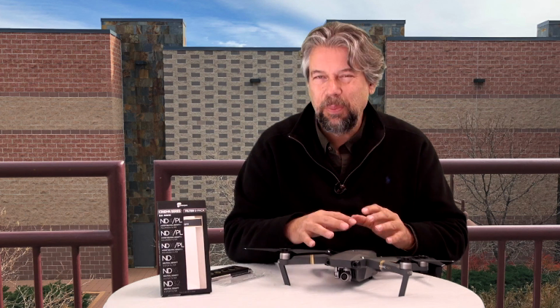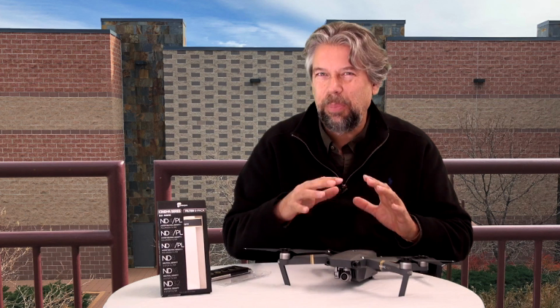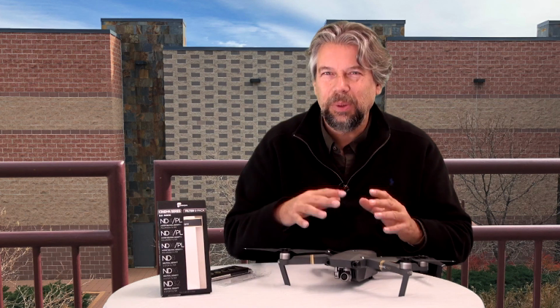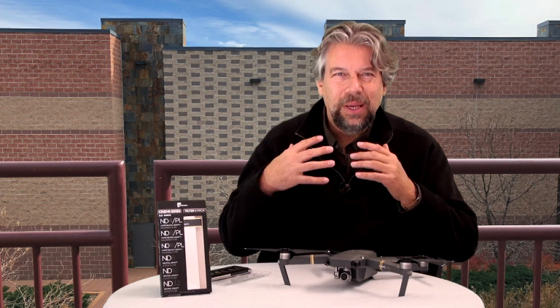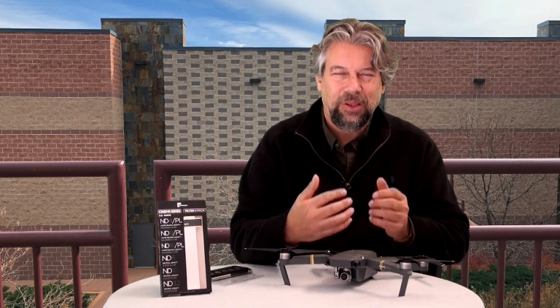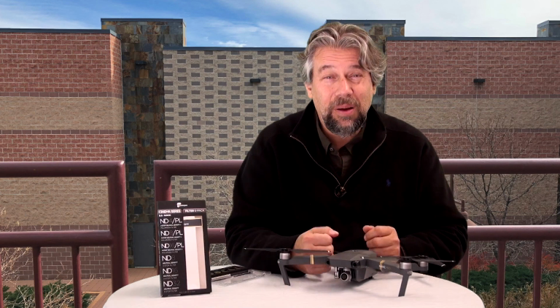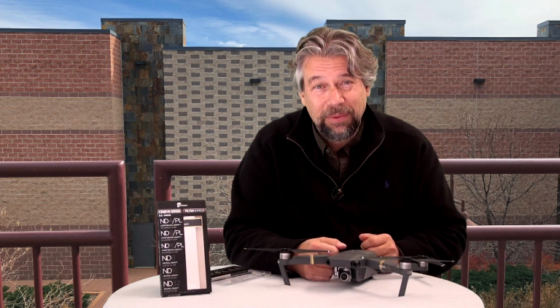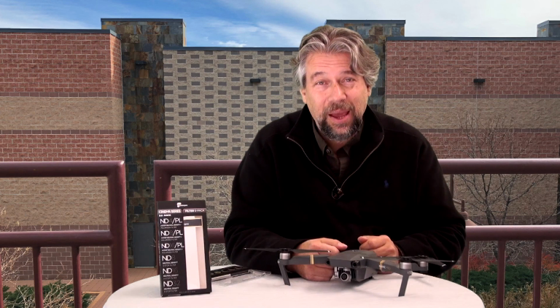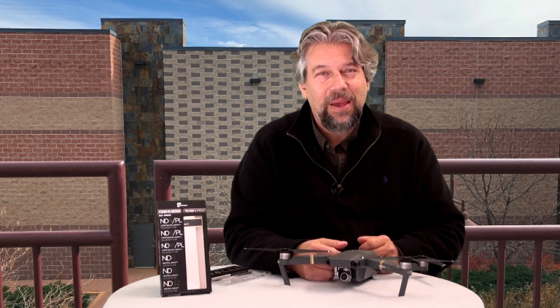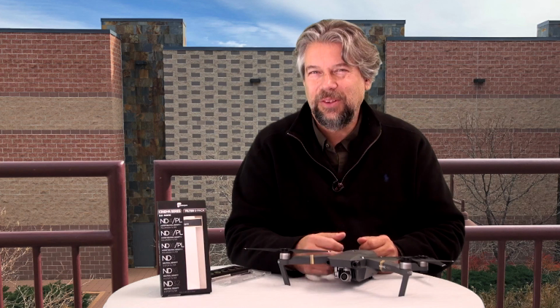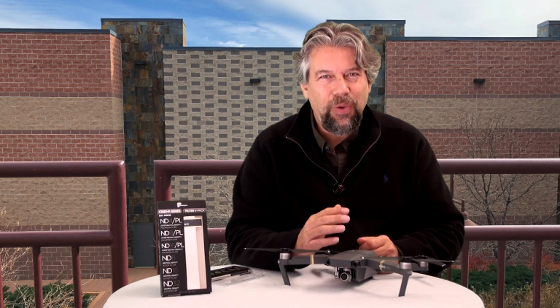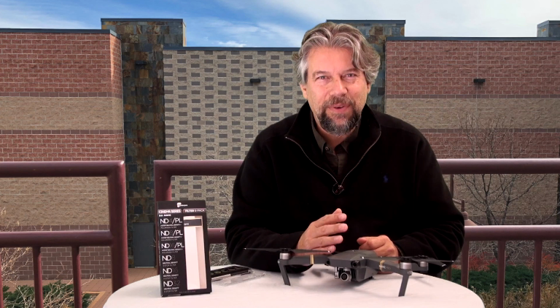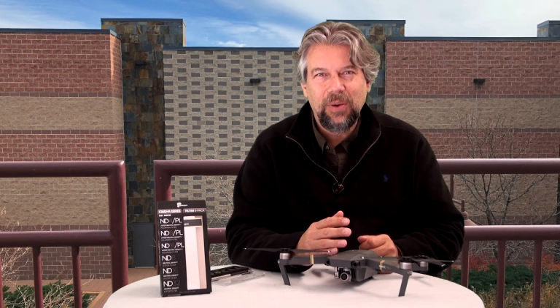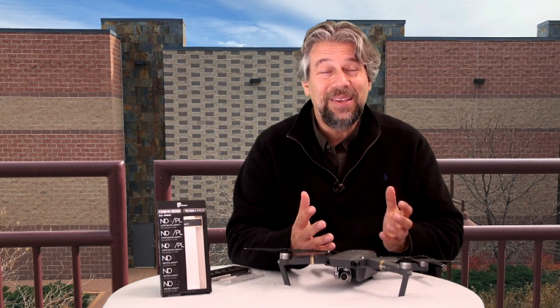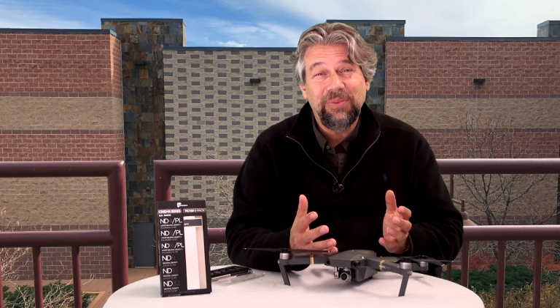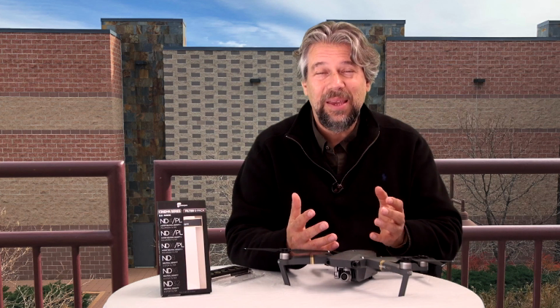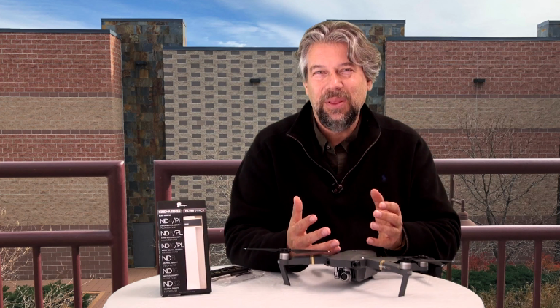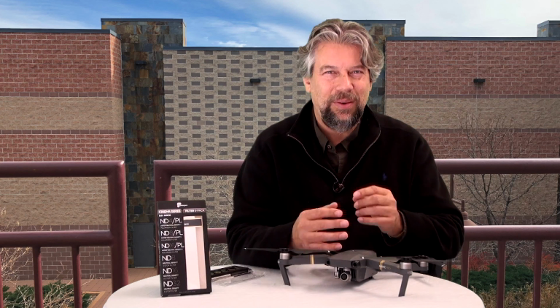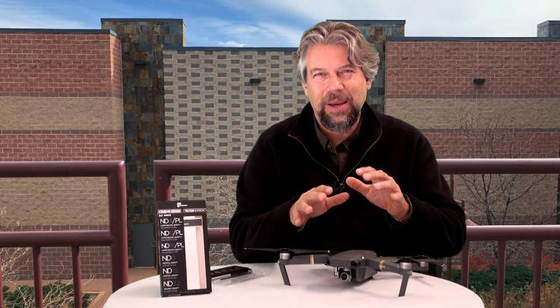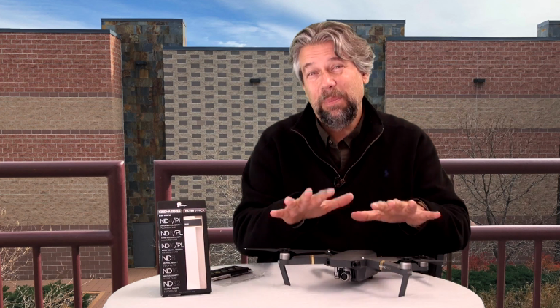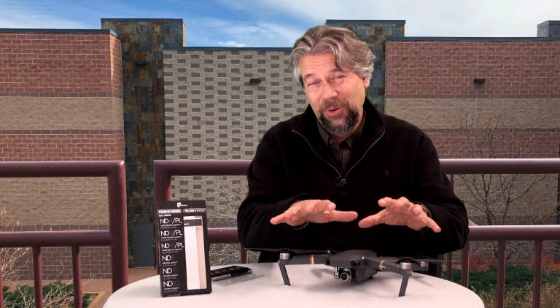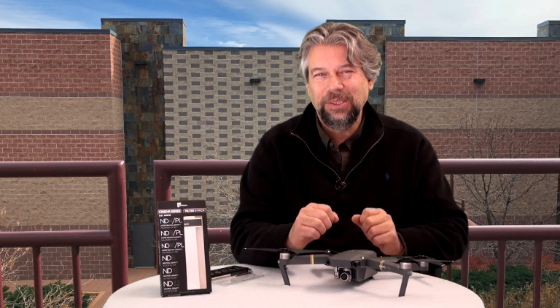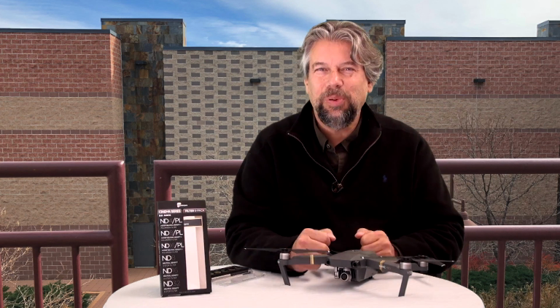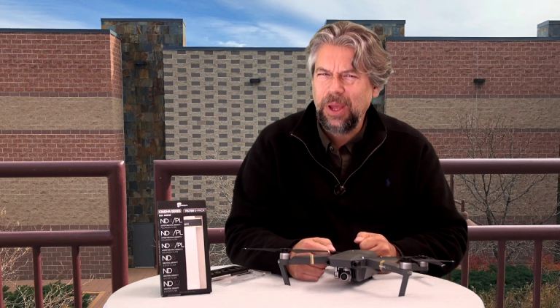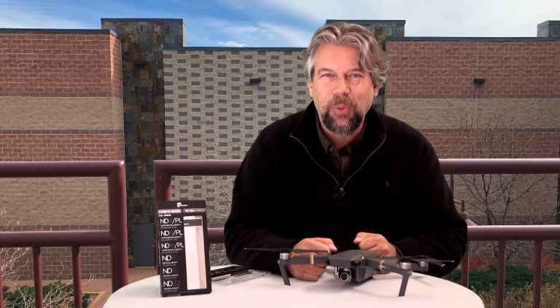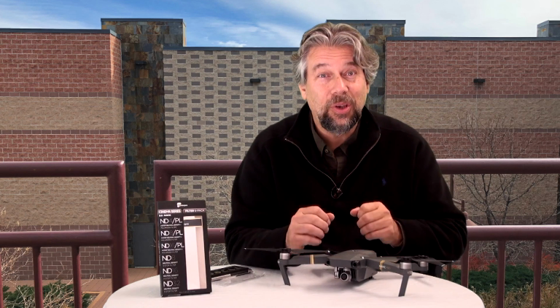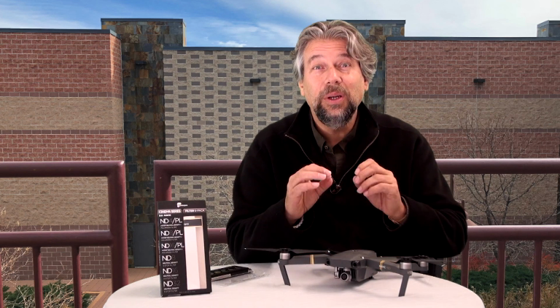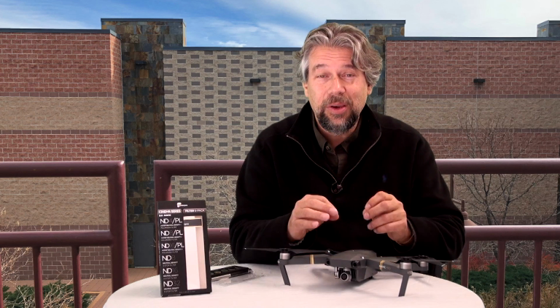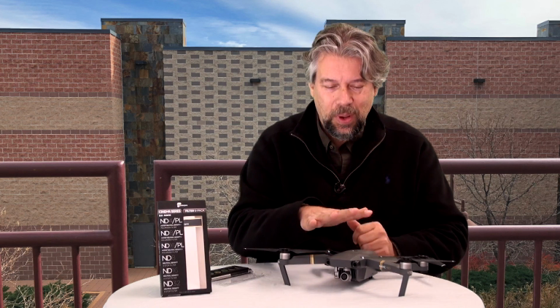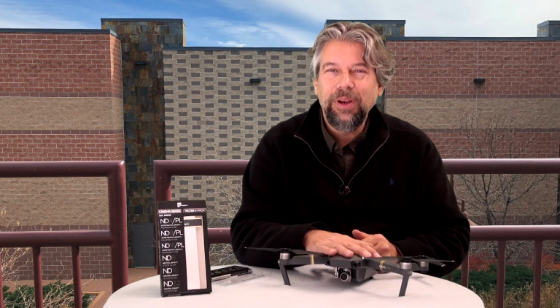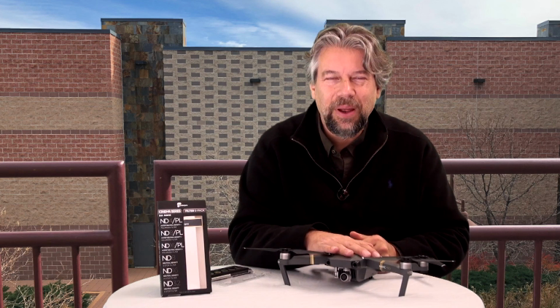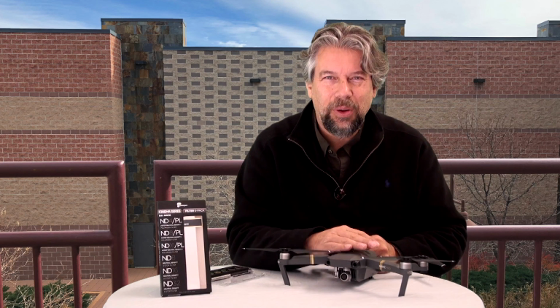It's small, portable, has a long battery life, takes great video, and it's easy to fly even in the wind. But if you're watching this you probably already have one, so good on you. Really fun drones.